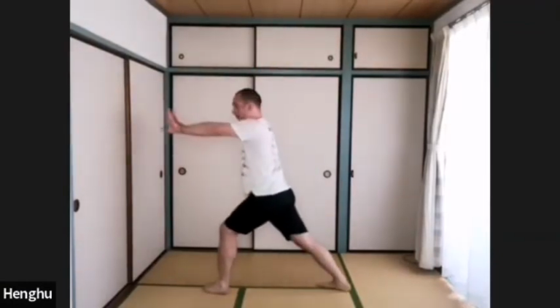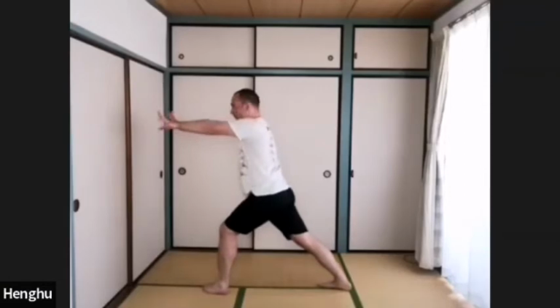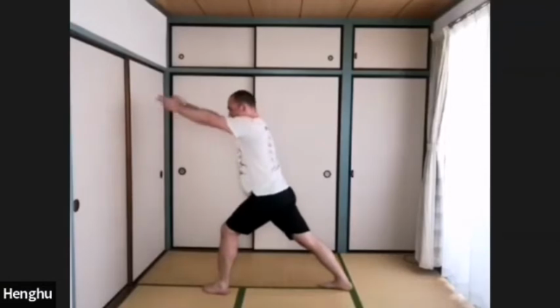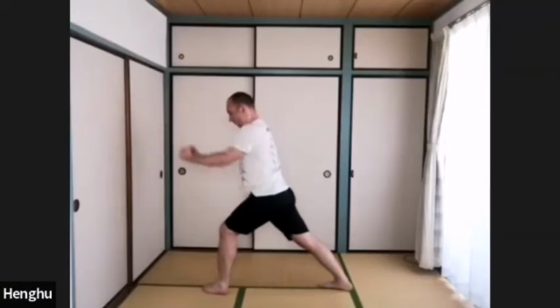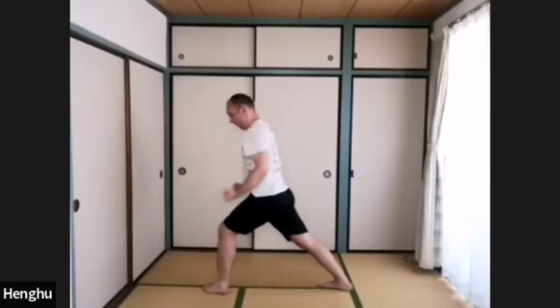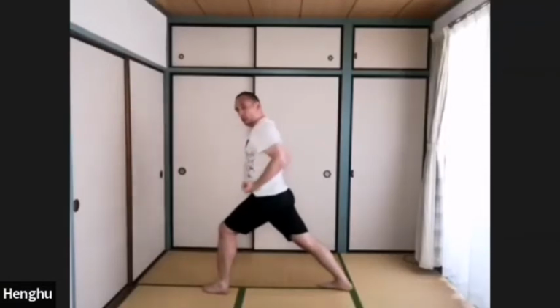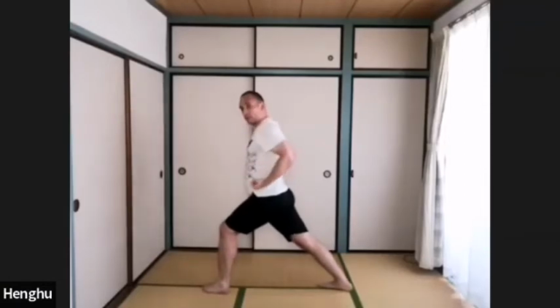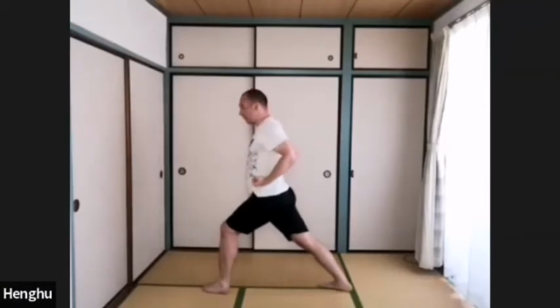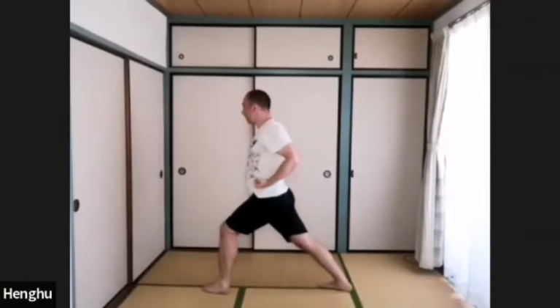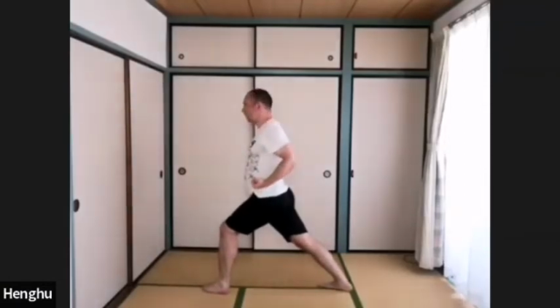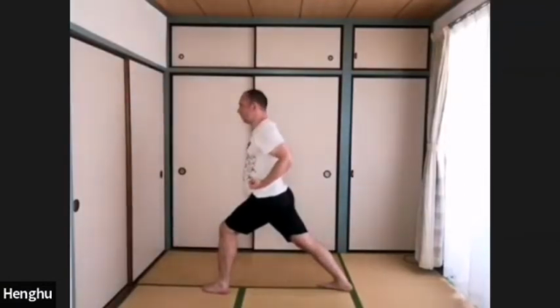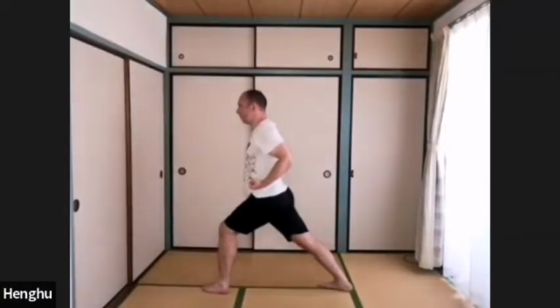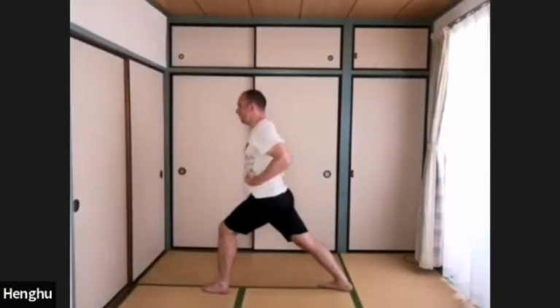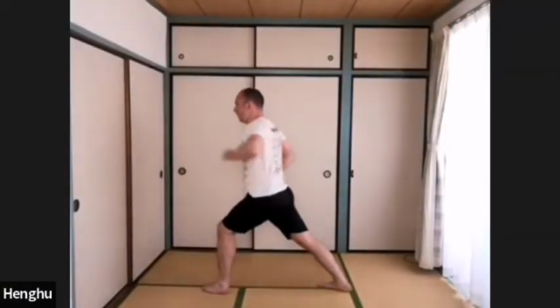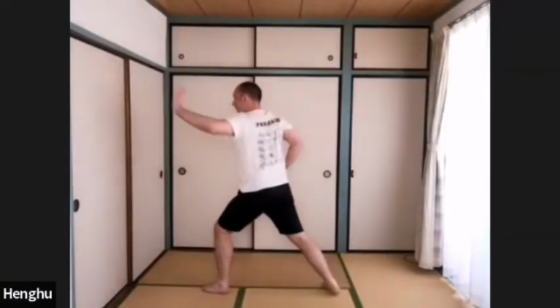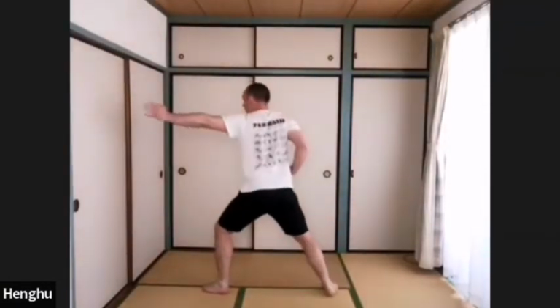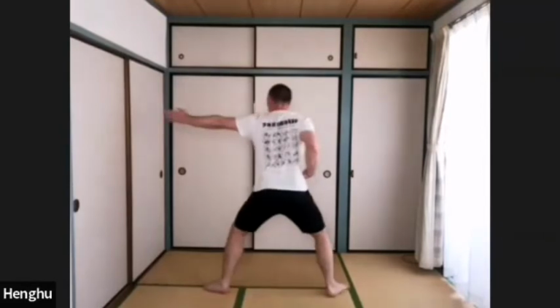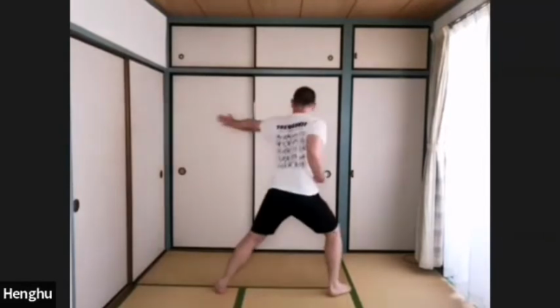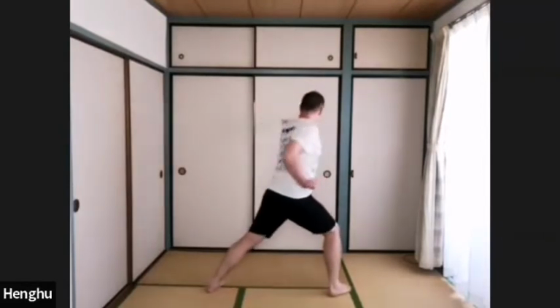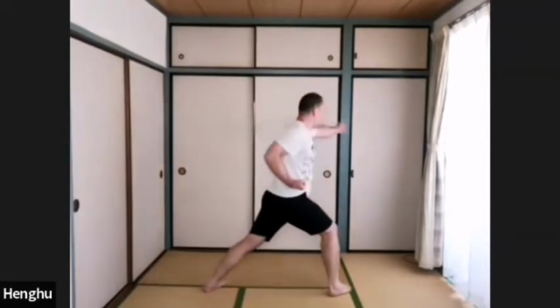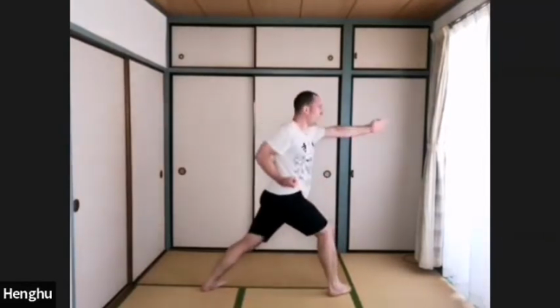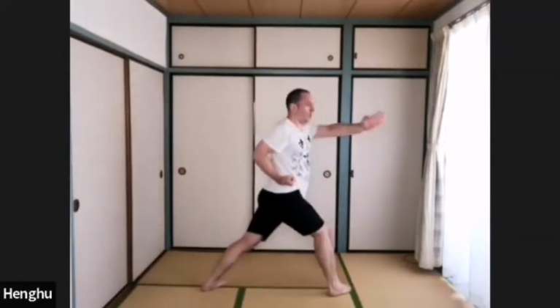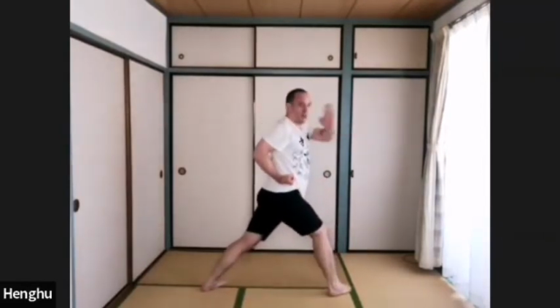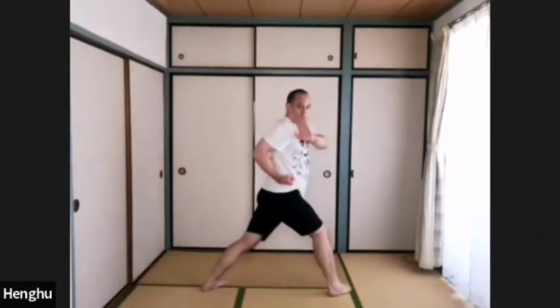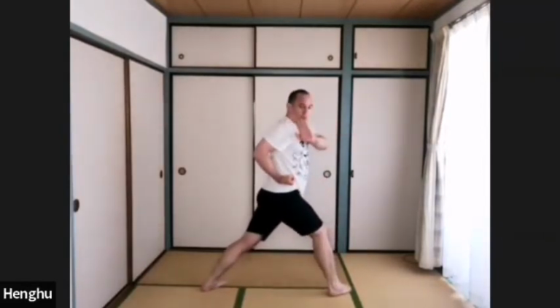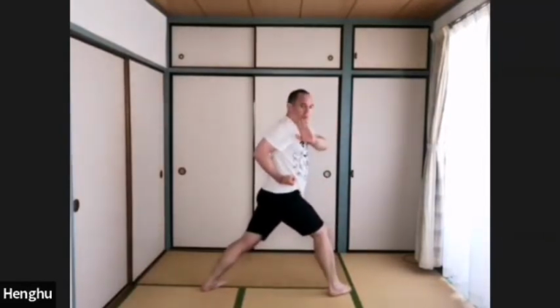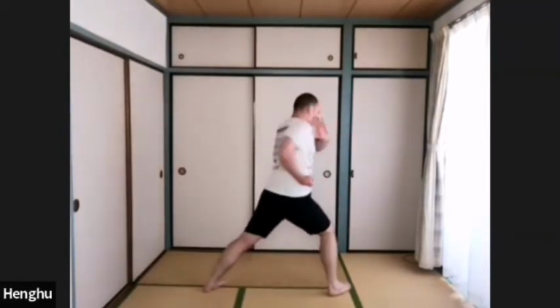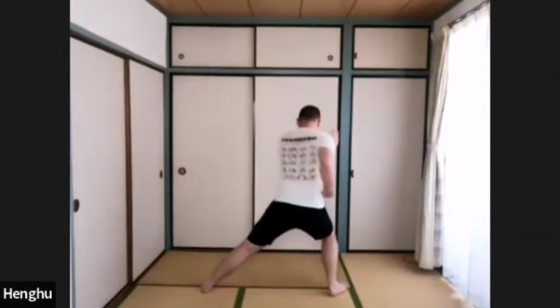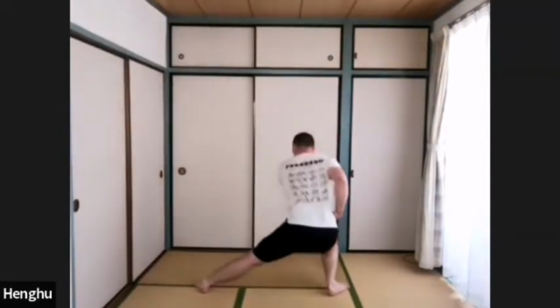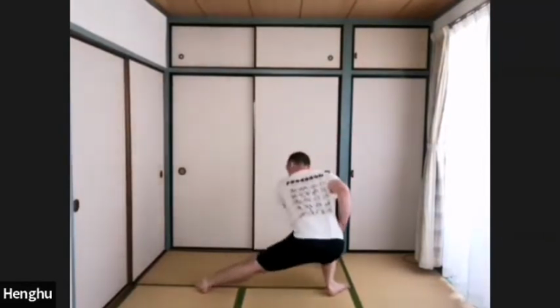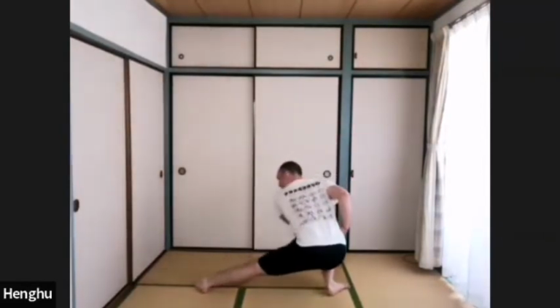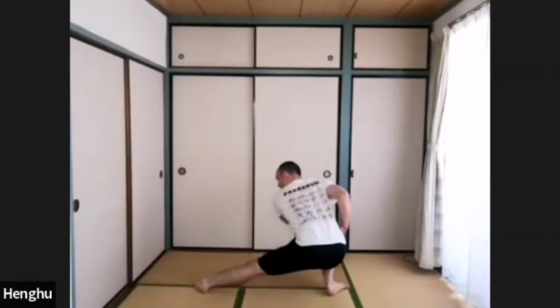Gong bu. Inhale, fist at your waist. Exhale, left hand across — inhale — to your shoulder. Exhale, squat. Pu bu.